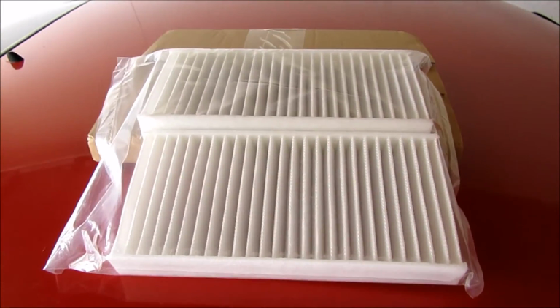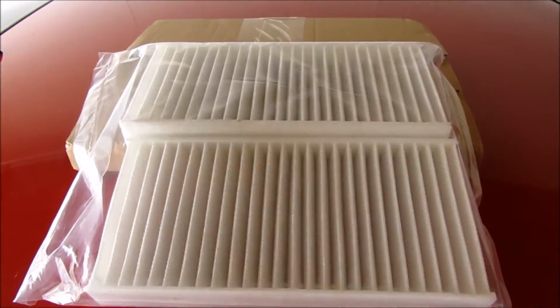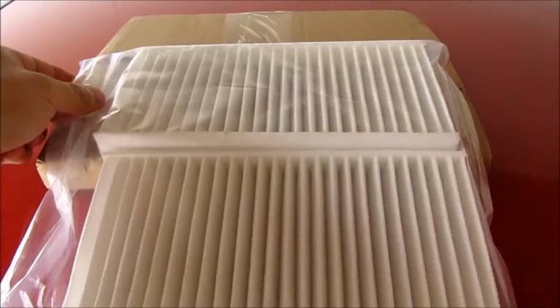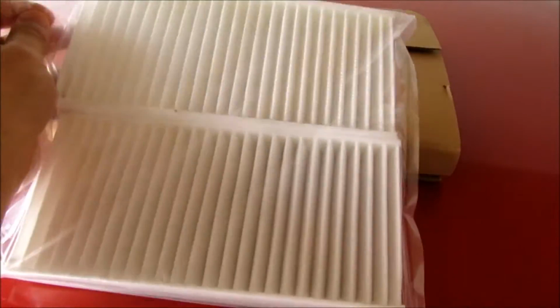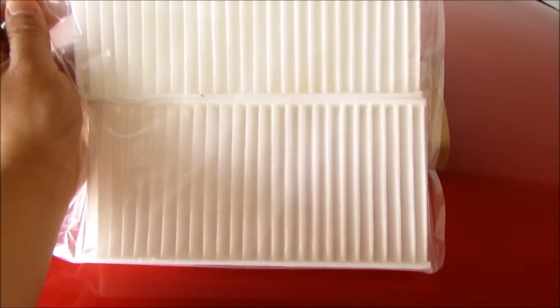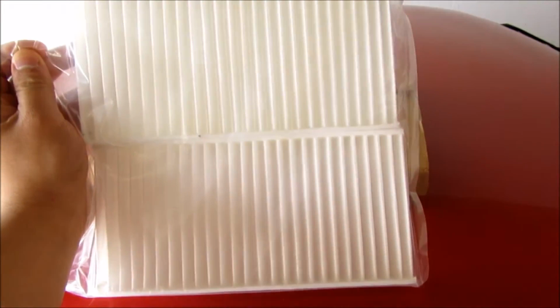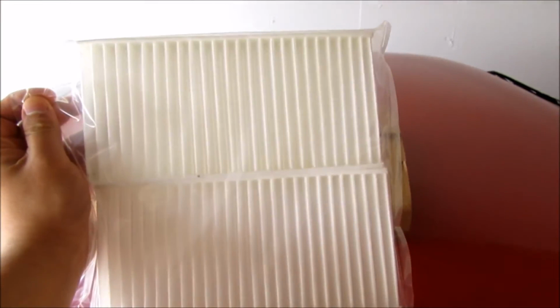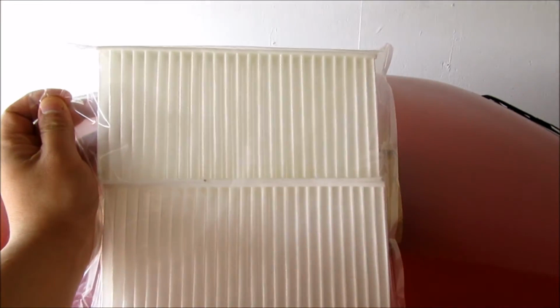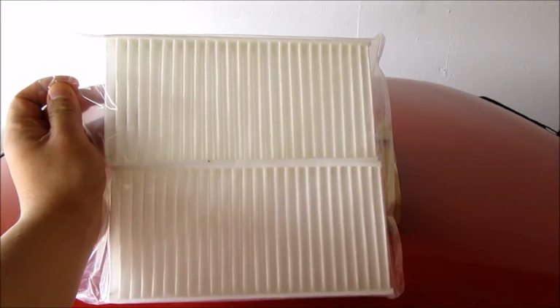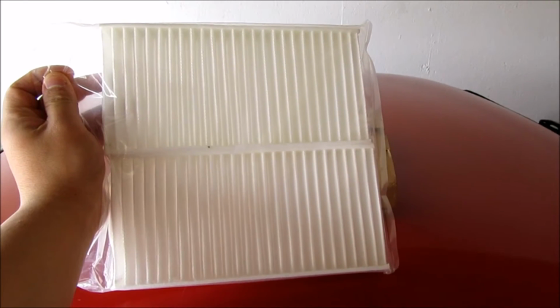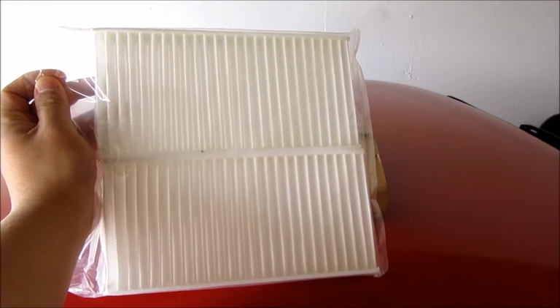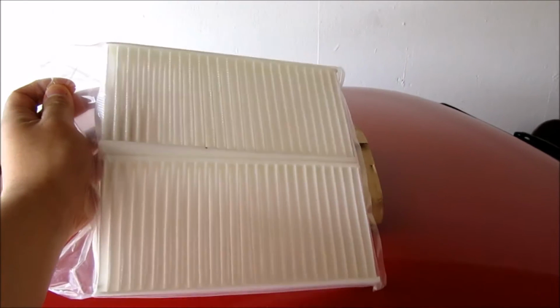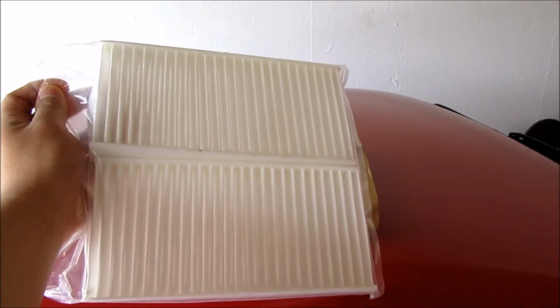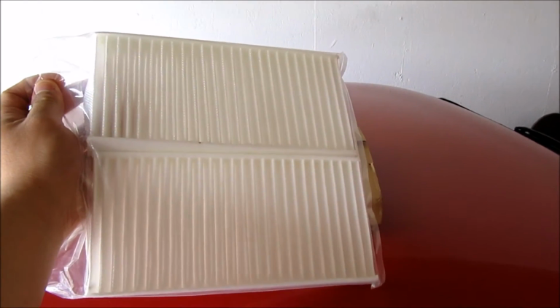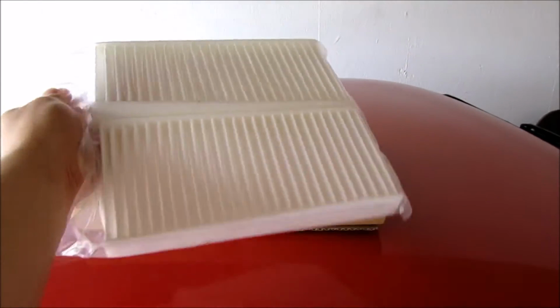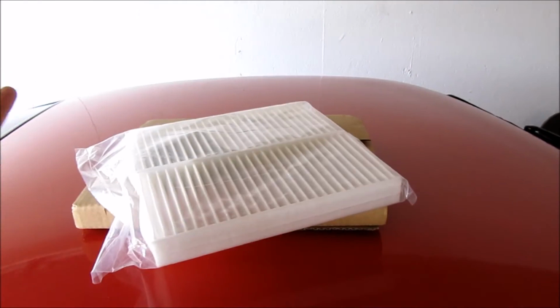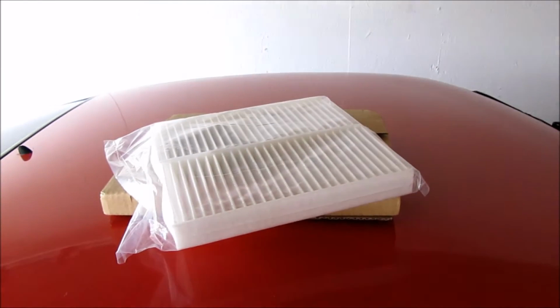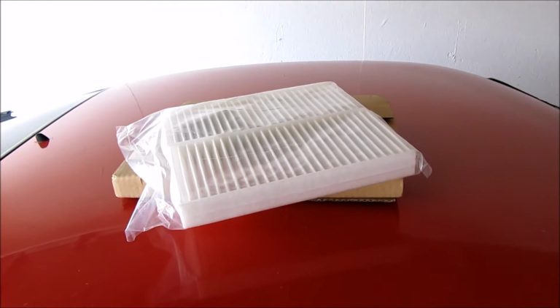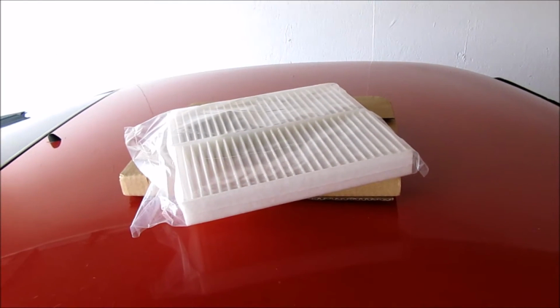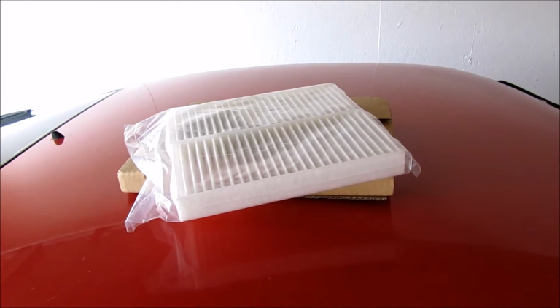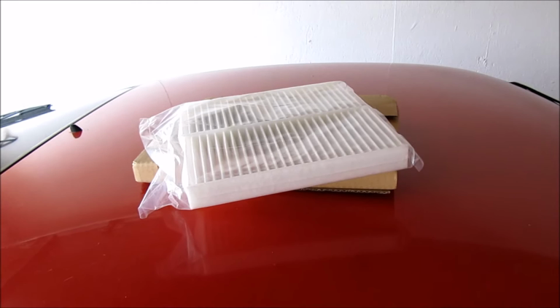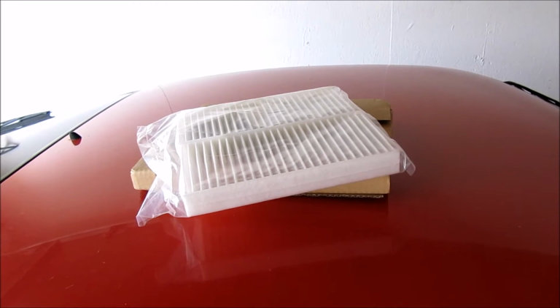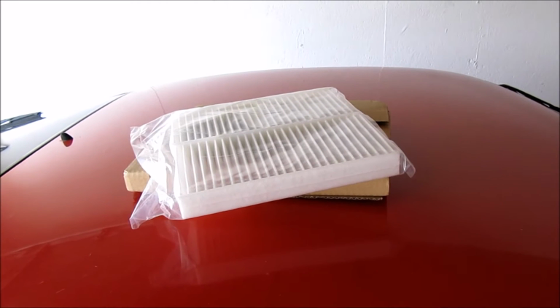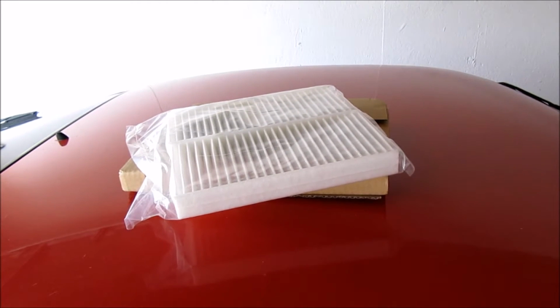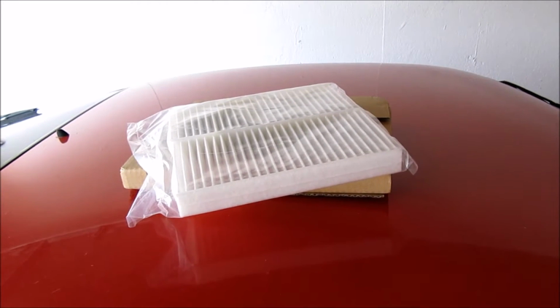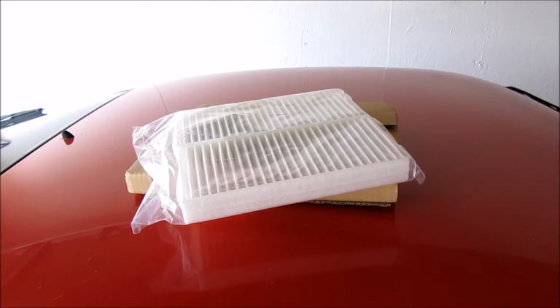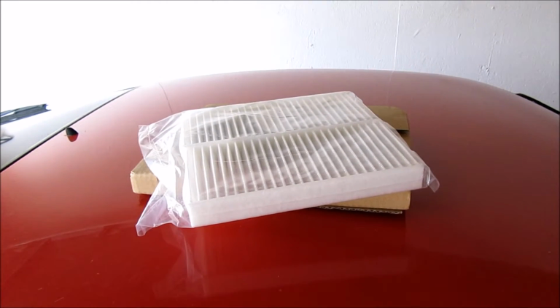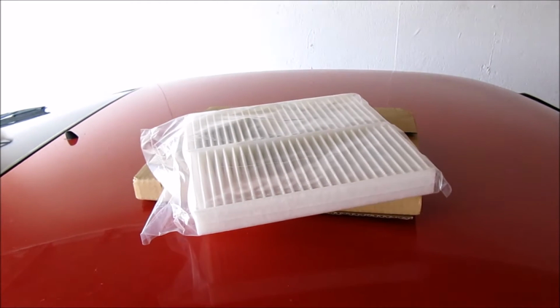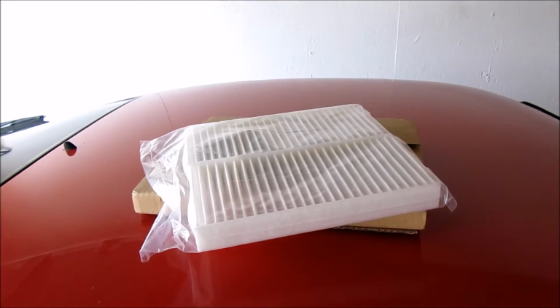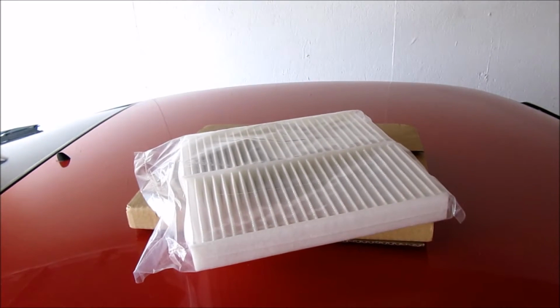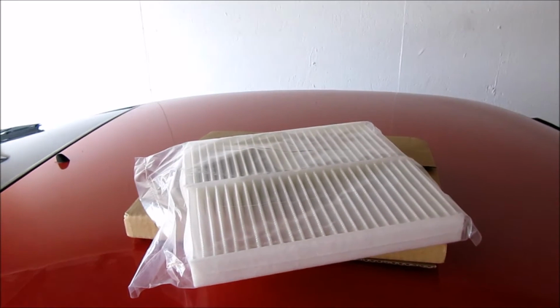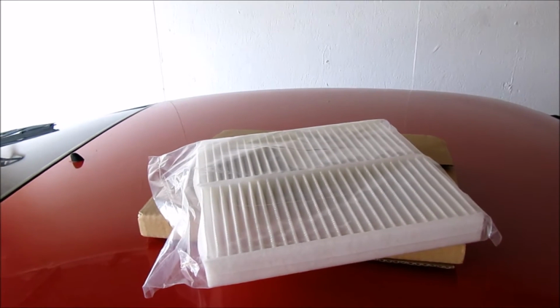These are the two filters here — this is what the new ones look like. I got these online; they're about six bucks on eBay. You can get them at any auto parts store as well, but they're like 20-some bucks there, so I figured I'd just order them online for the price.